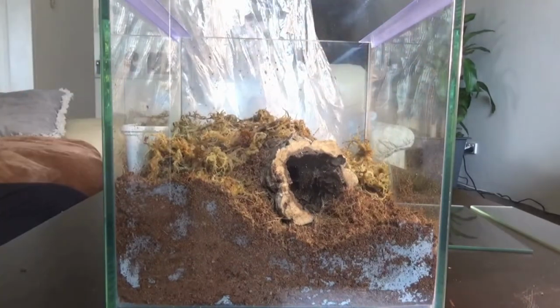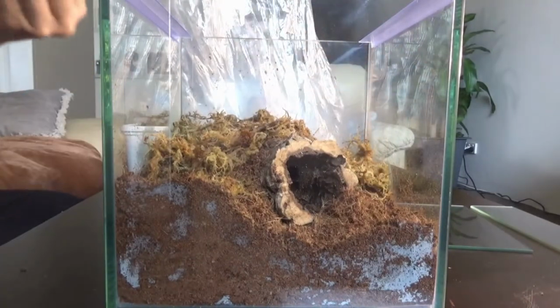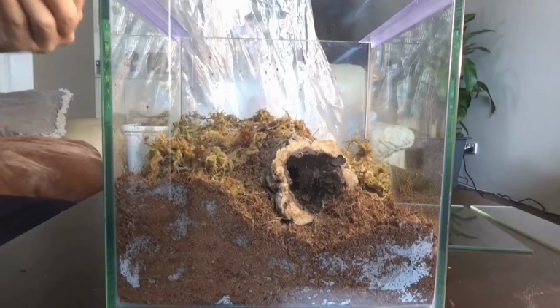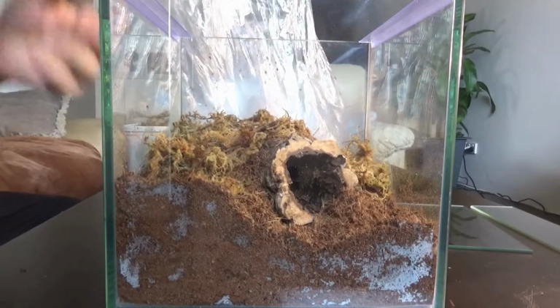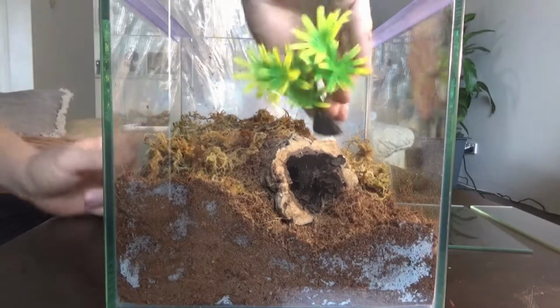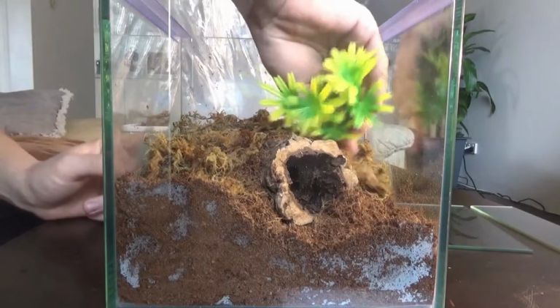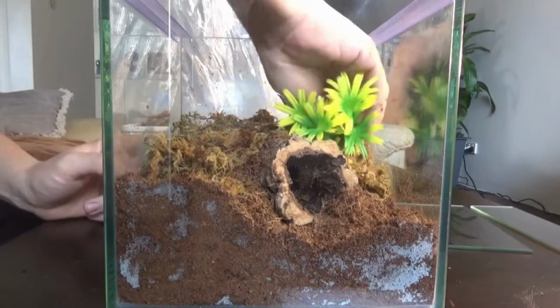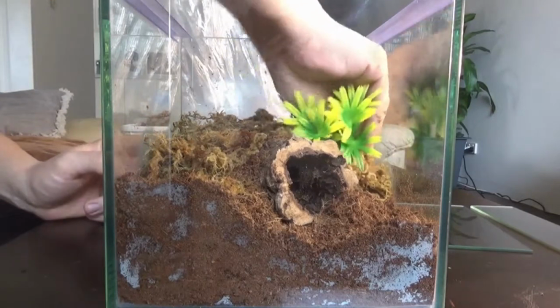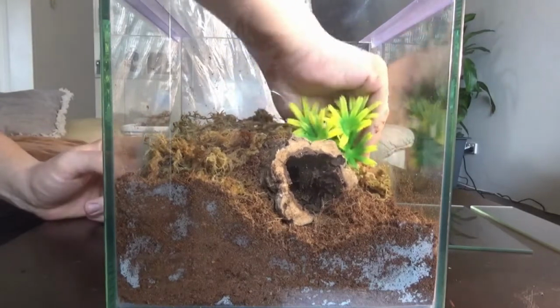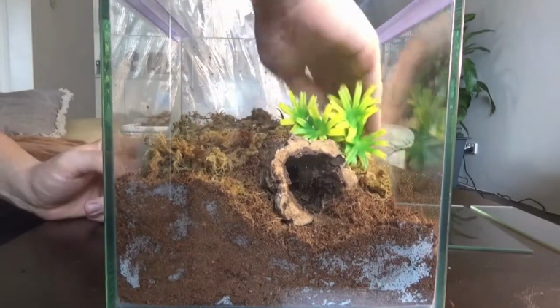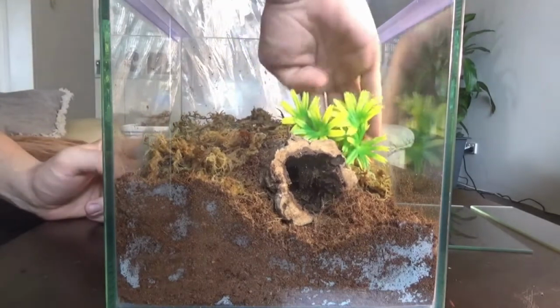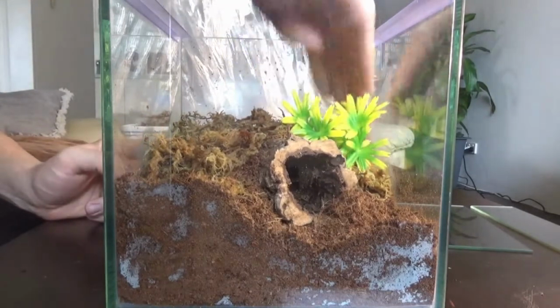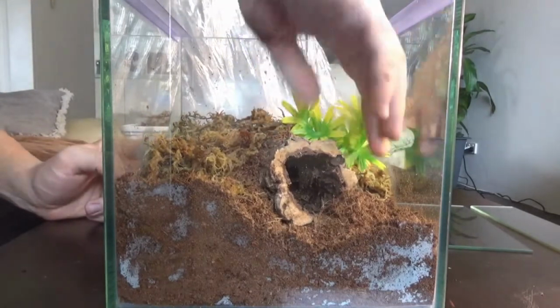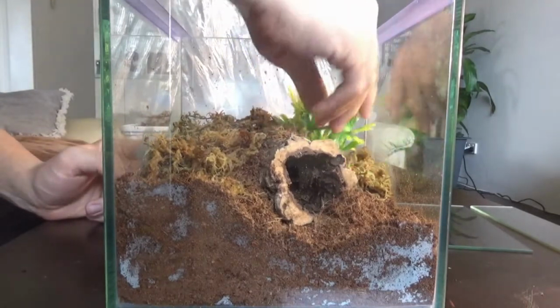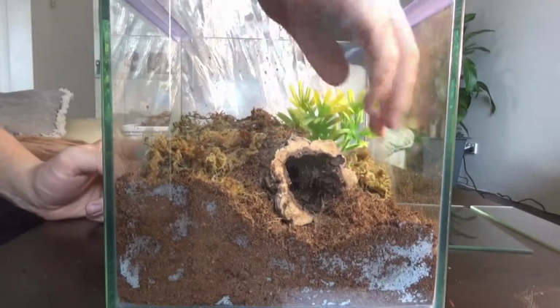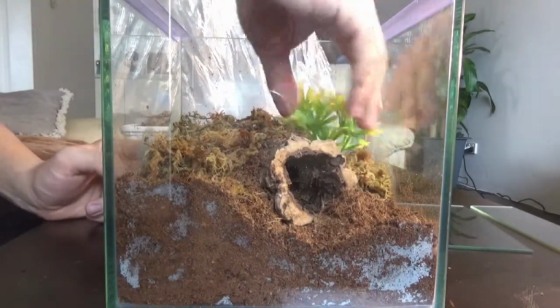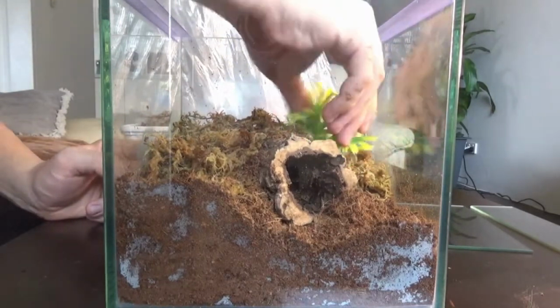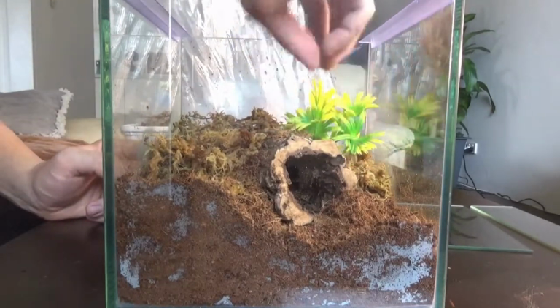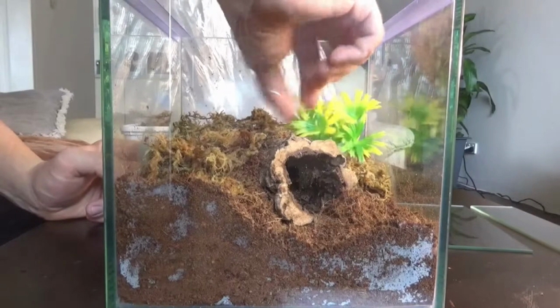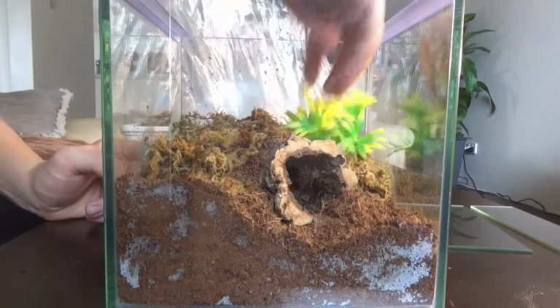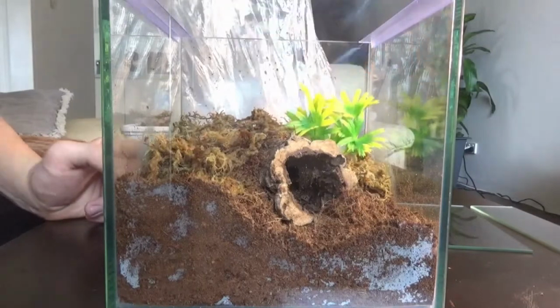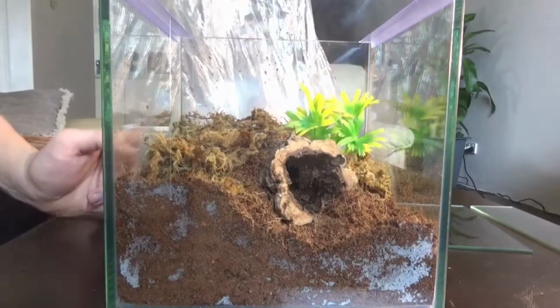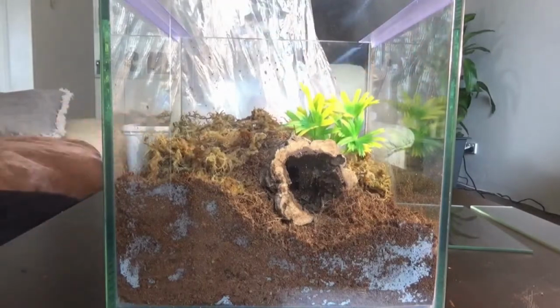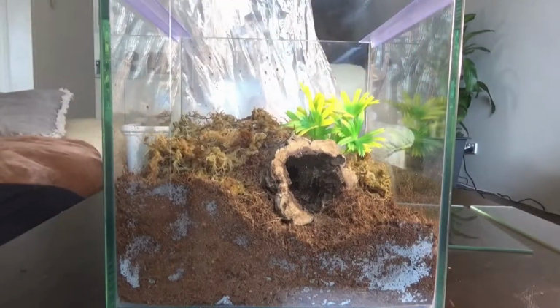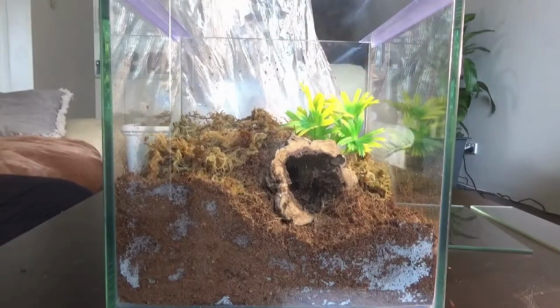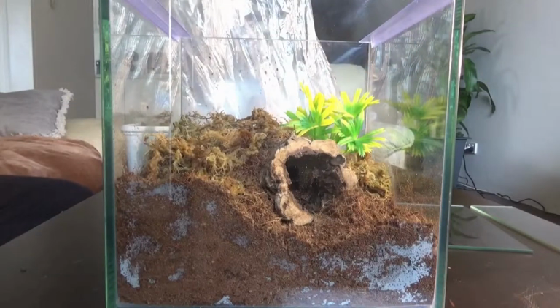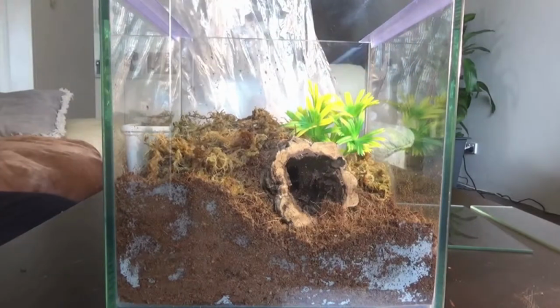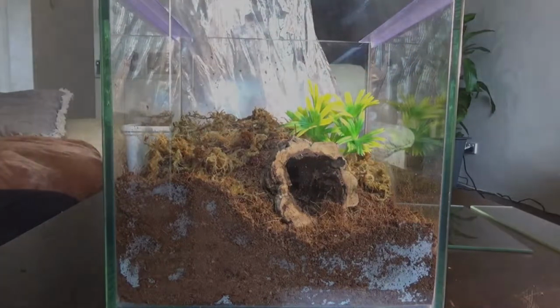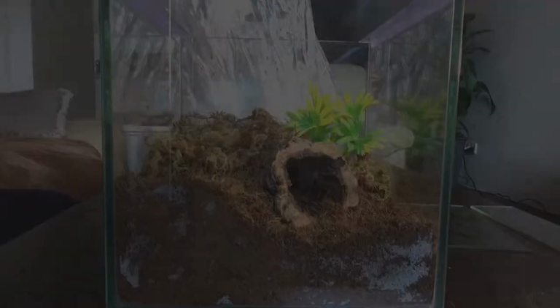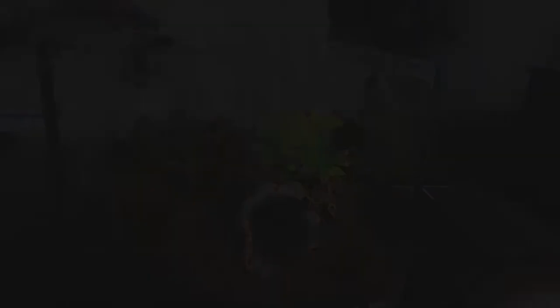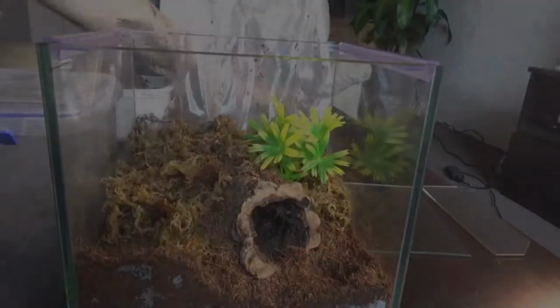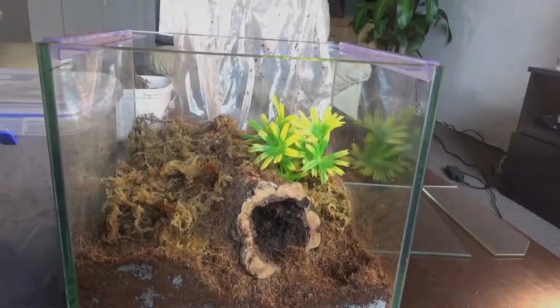Lastly I'll add my little plant, just because a bit of greenery is always nice. Okay, that's pretty much it — the only thing left to do is add the spider.